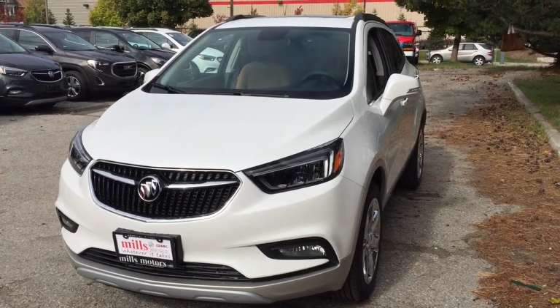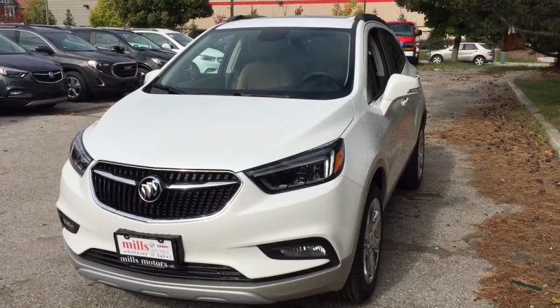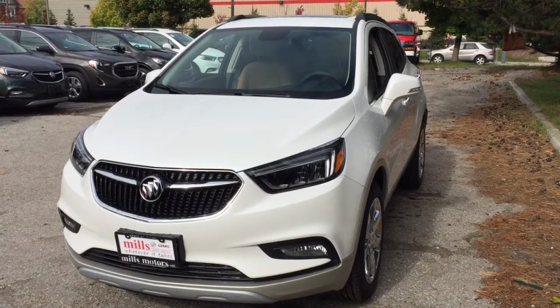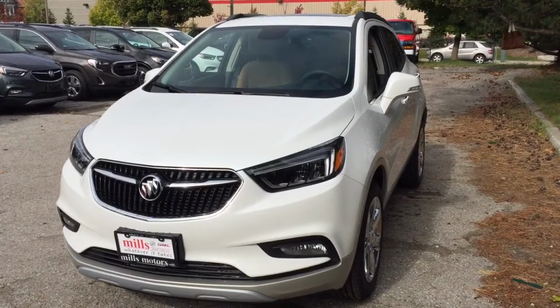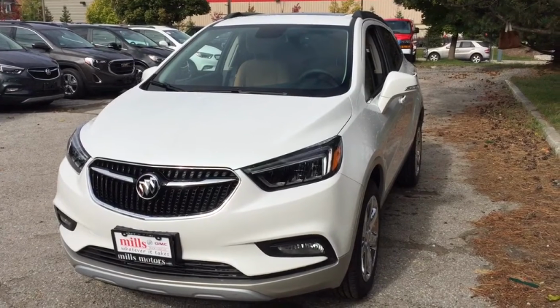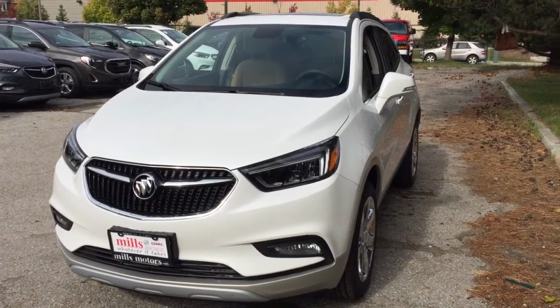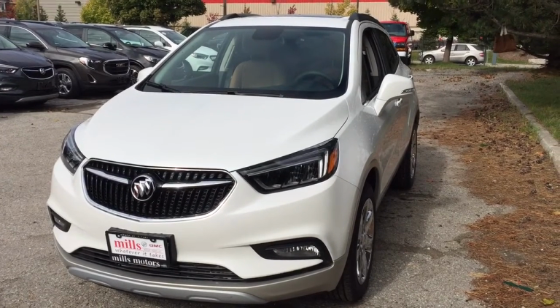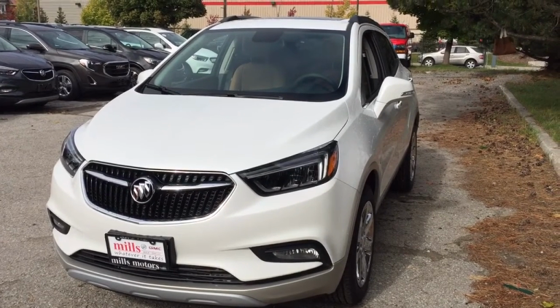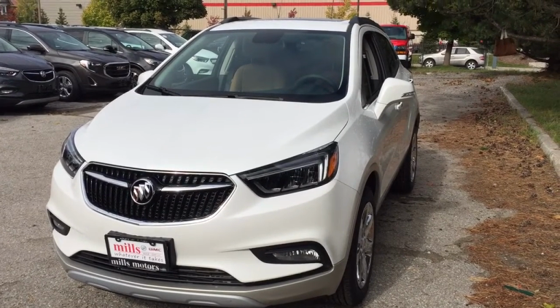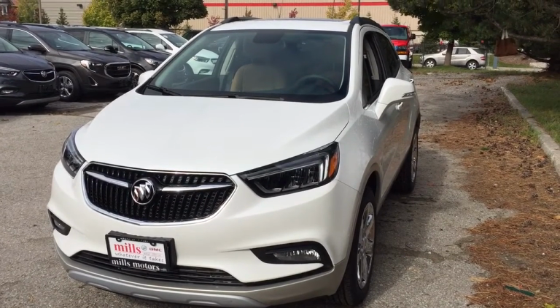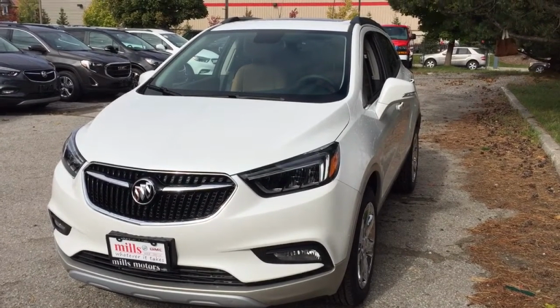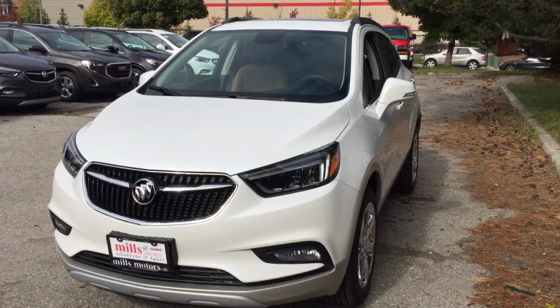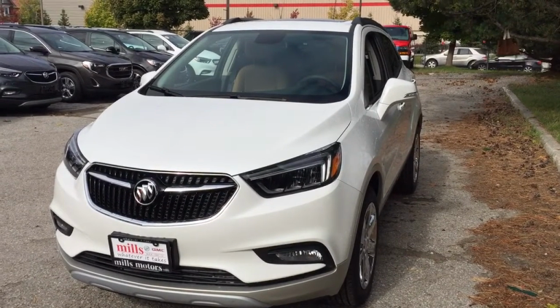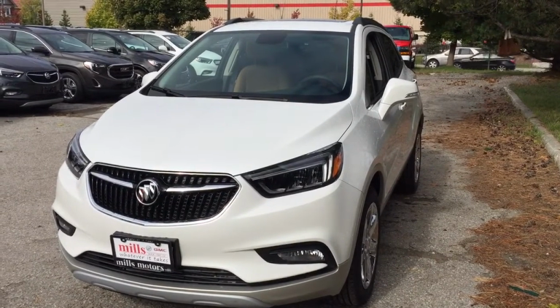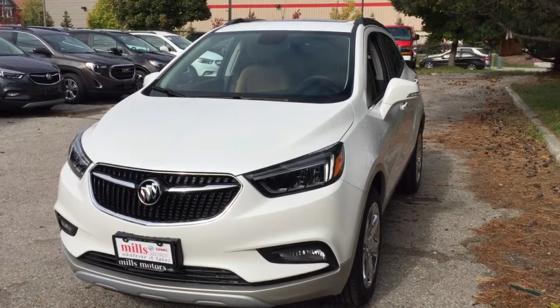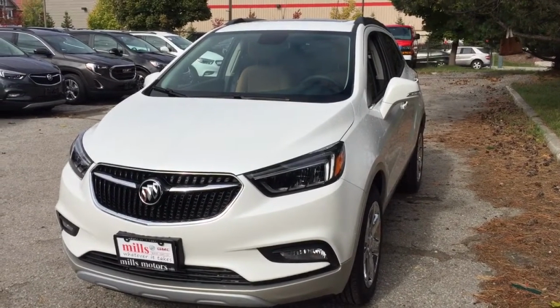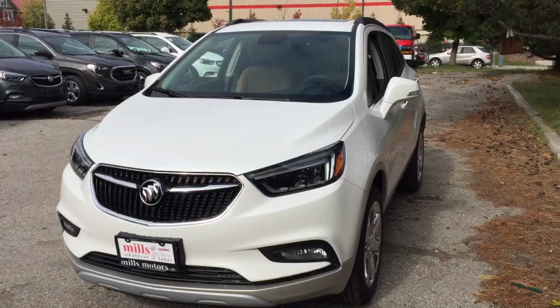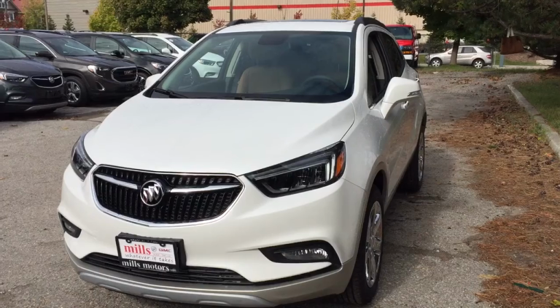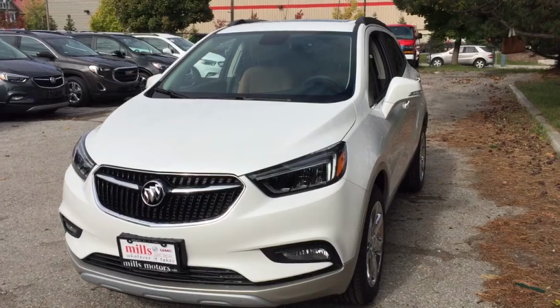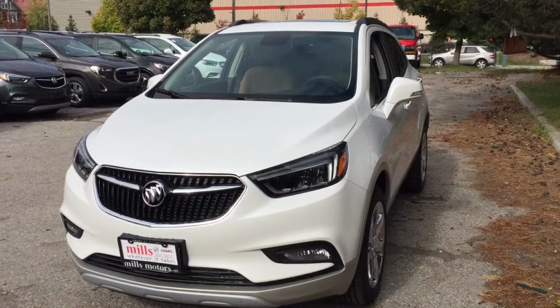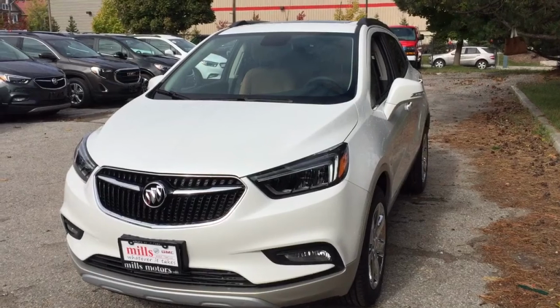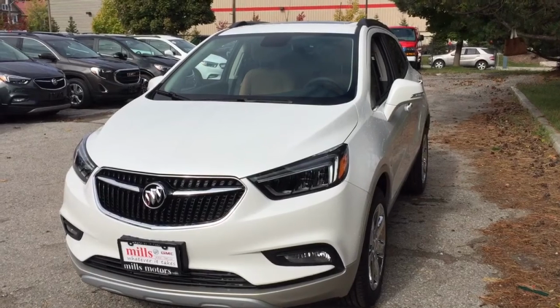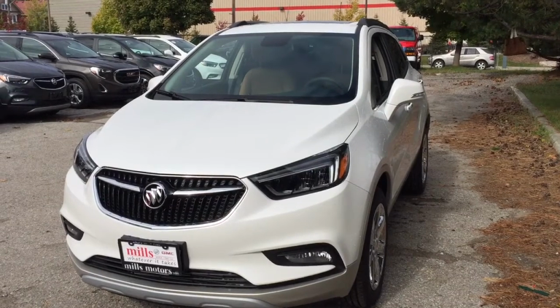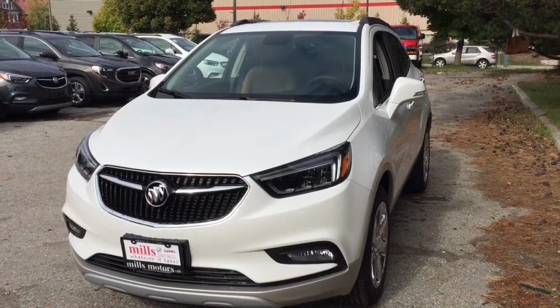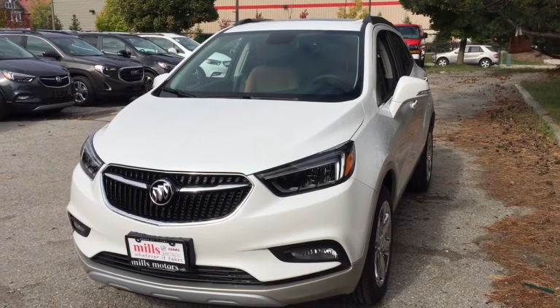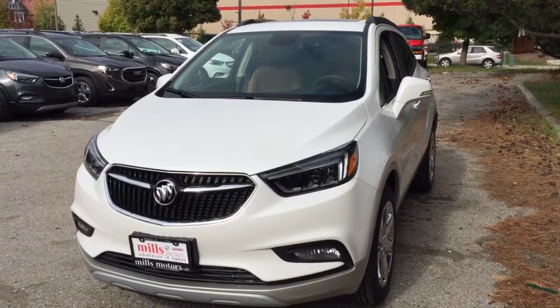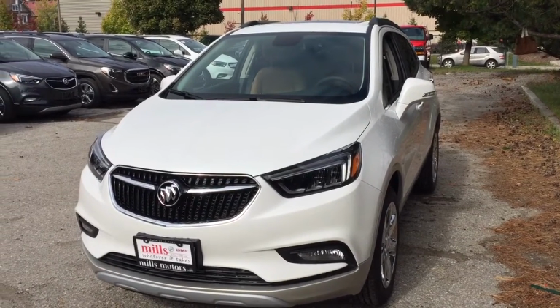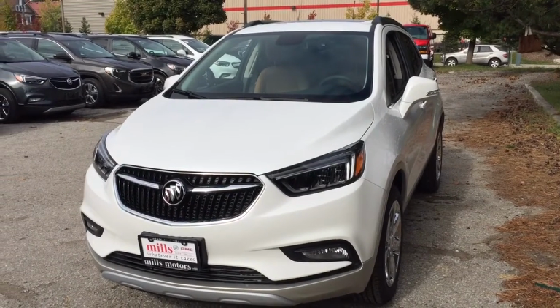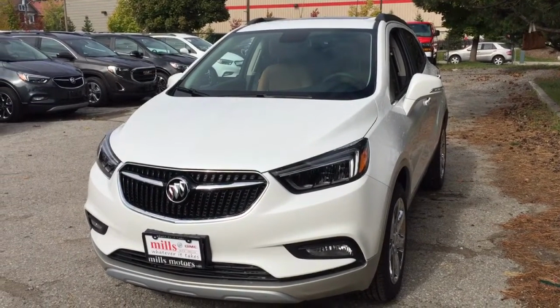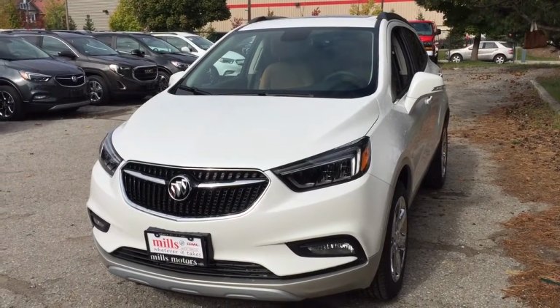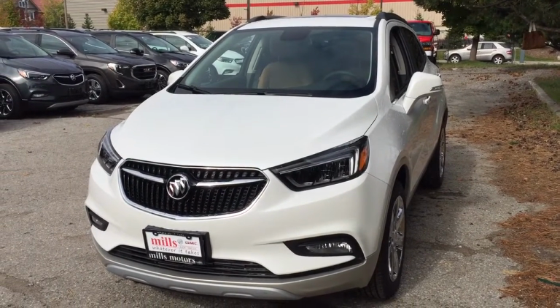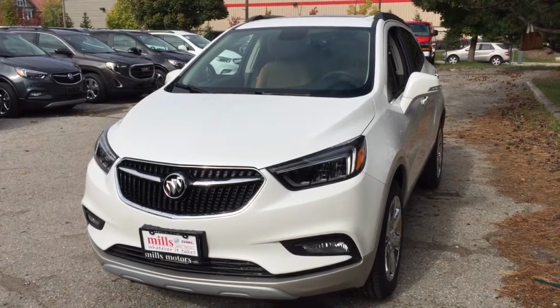It is the Essence trim. You have the sunroof, the leather upholstery, heated steering wheel, heated front seats, and the fuel-efficient stop-start mode.